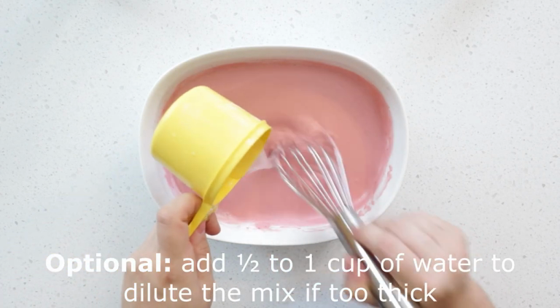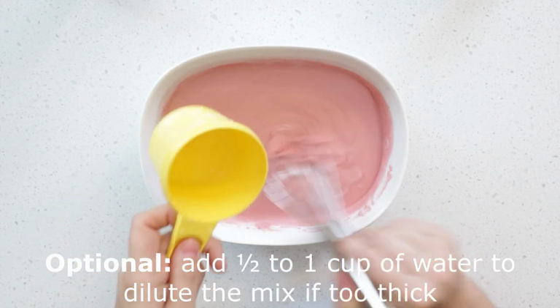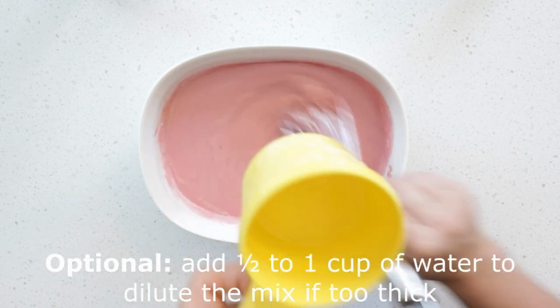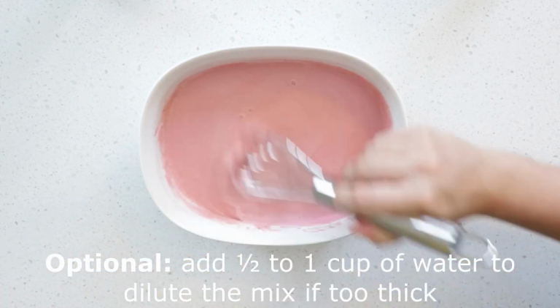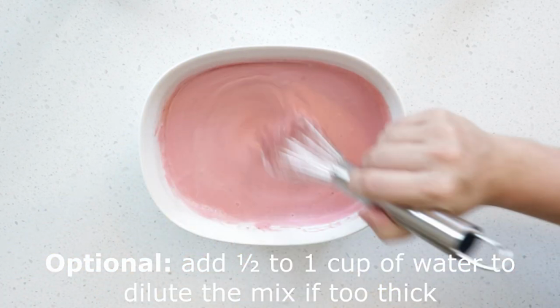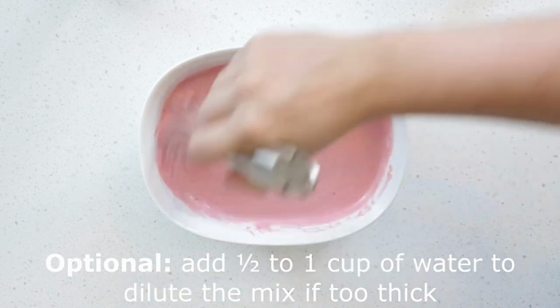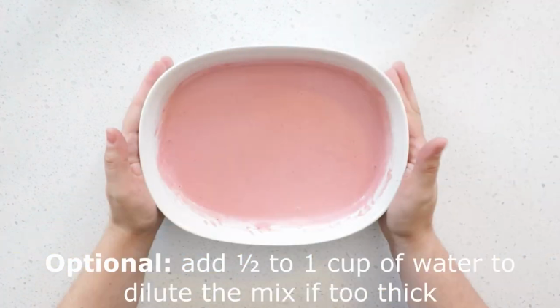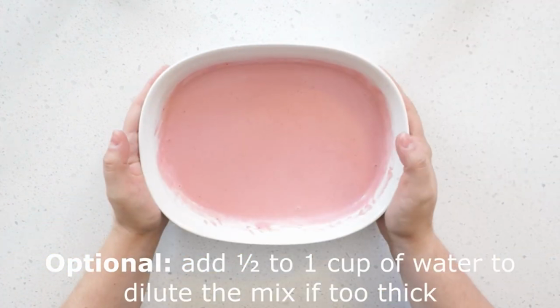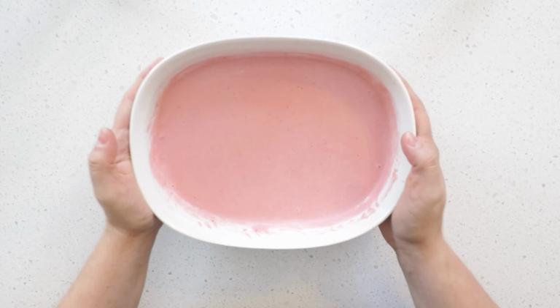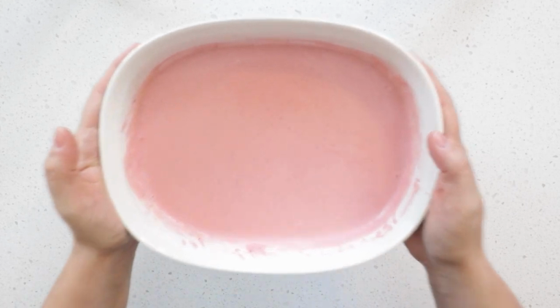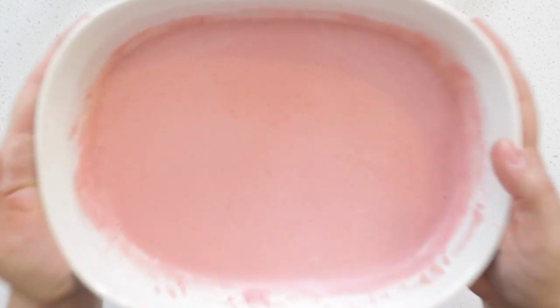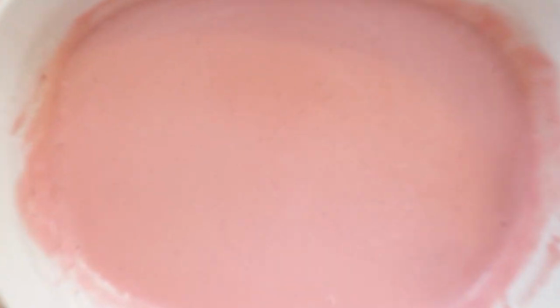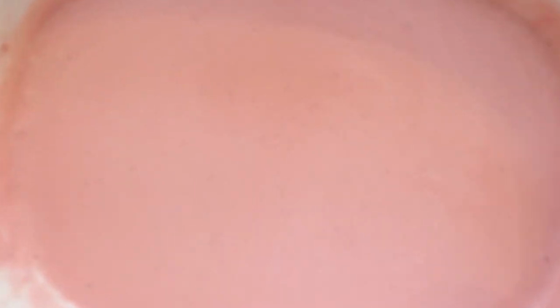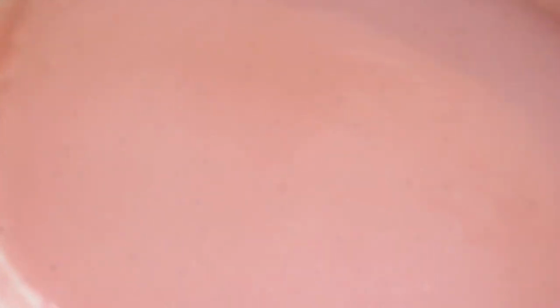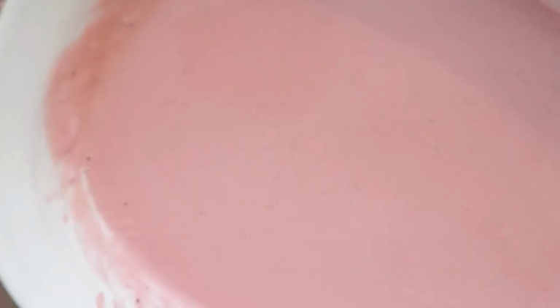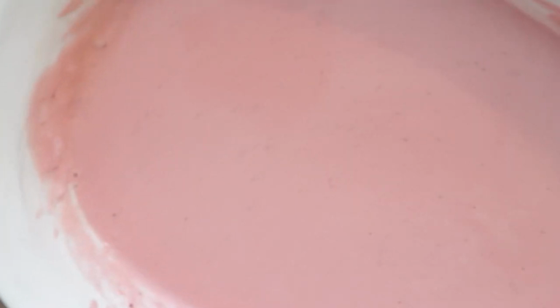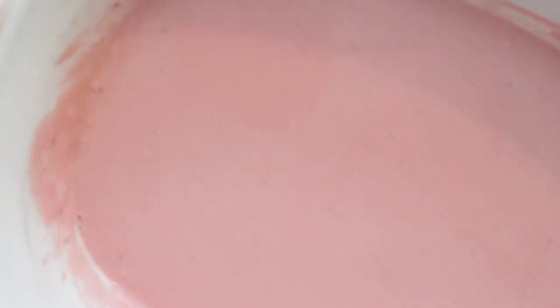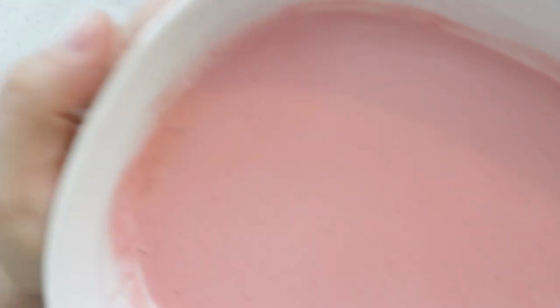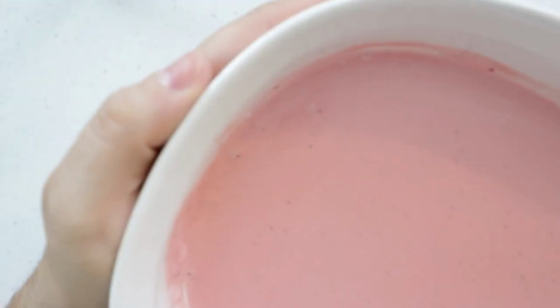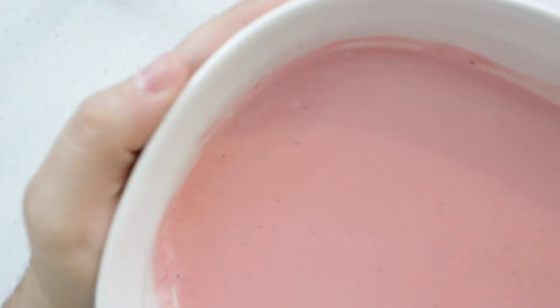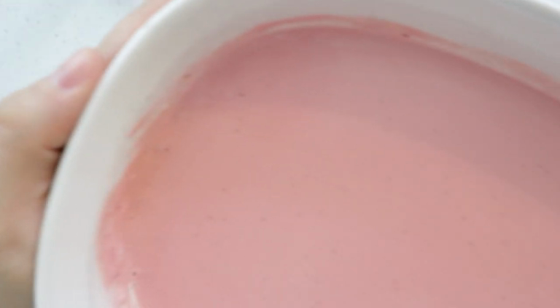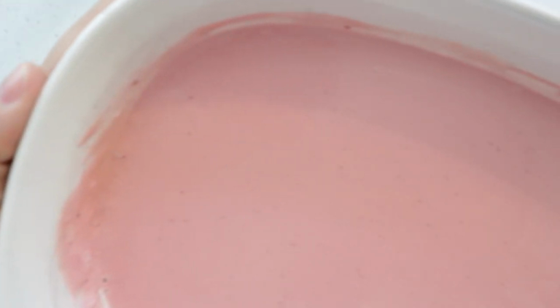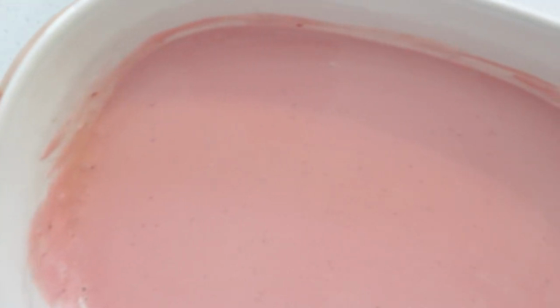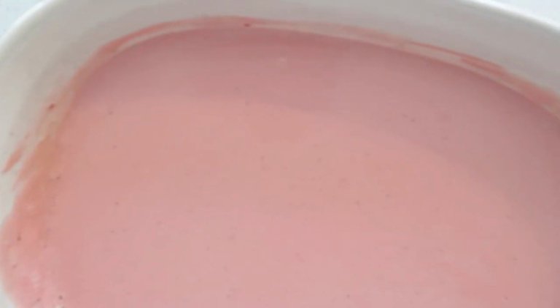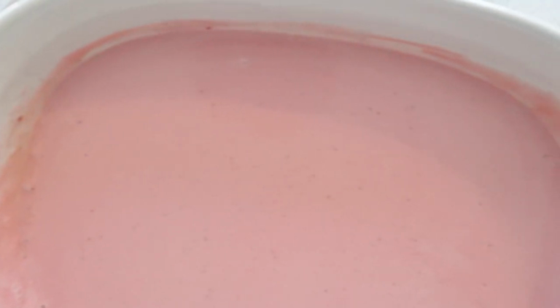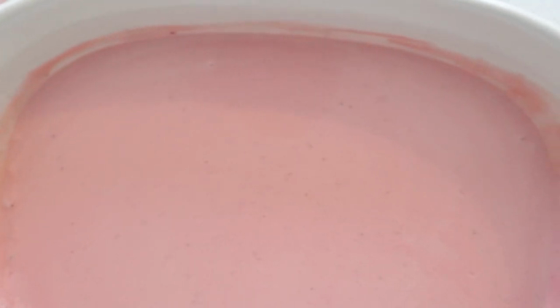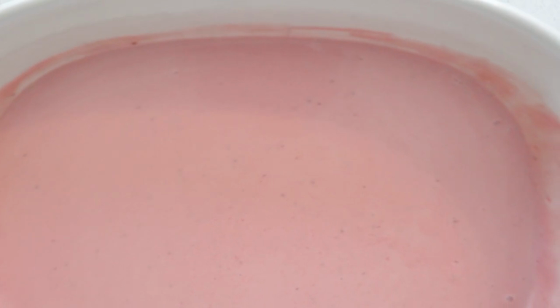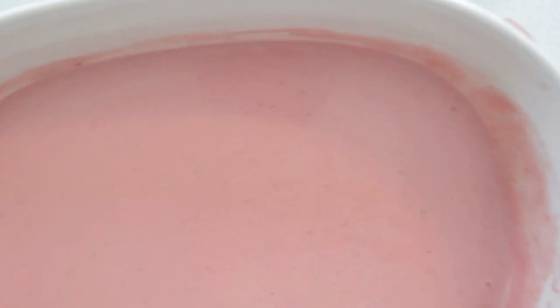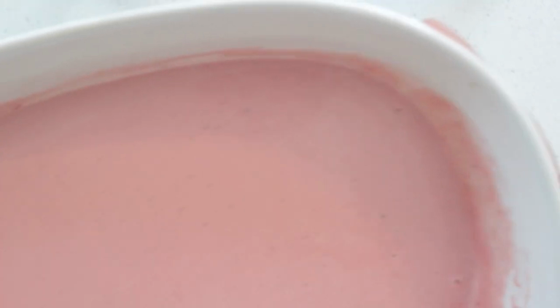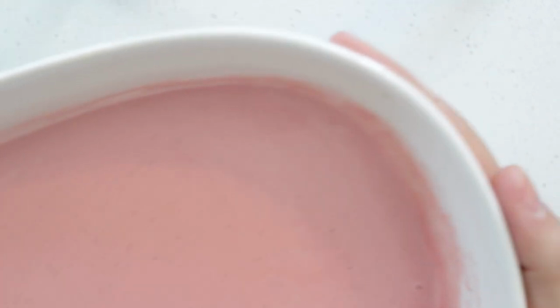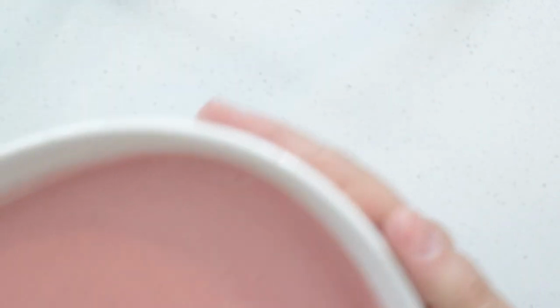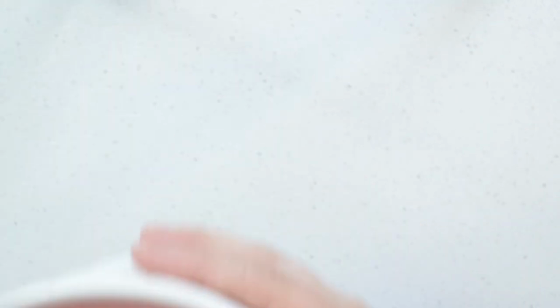This step is optional, but I like it better when it's more liquidy. I add between half a cup to a cup of water. Whisk the ingredients together and set aside.